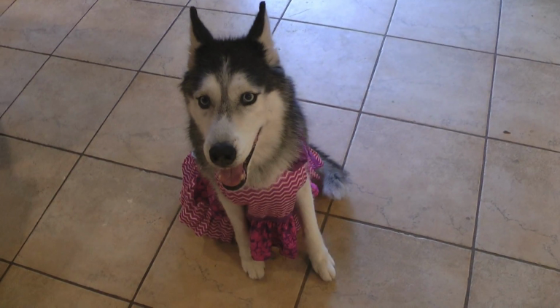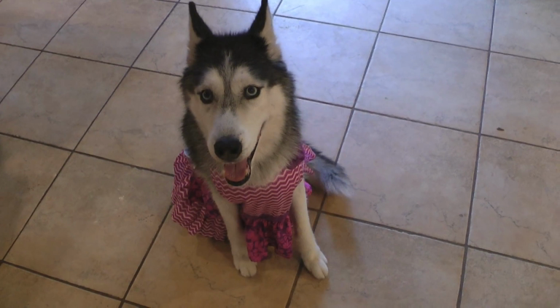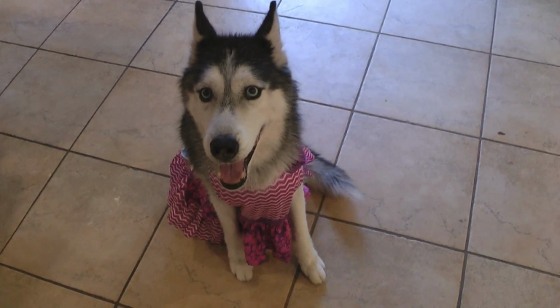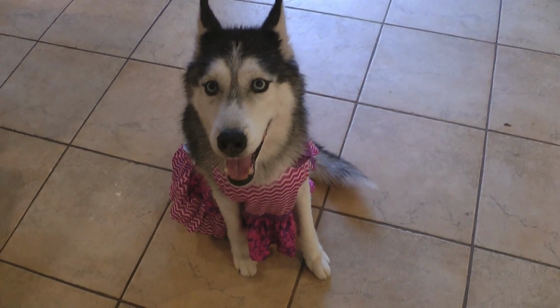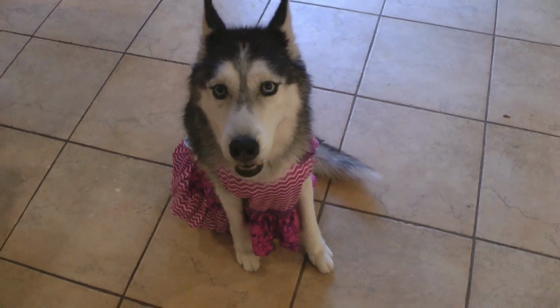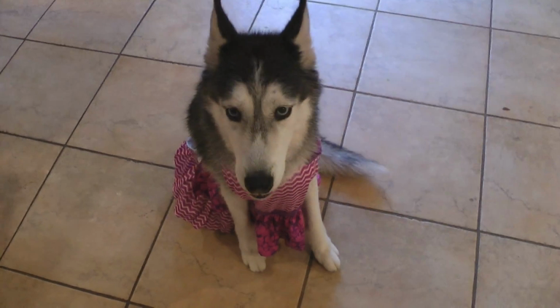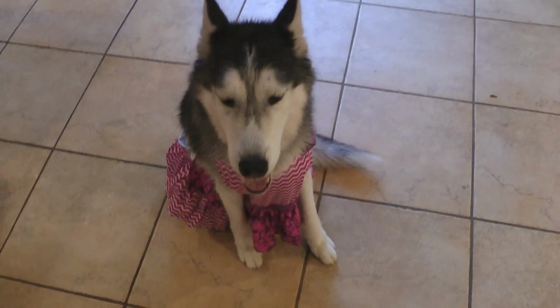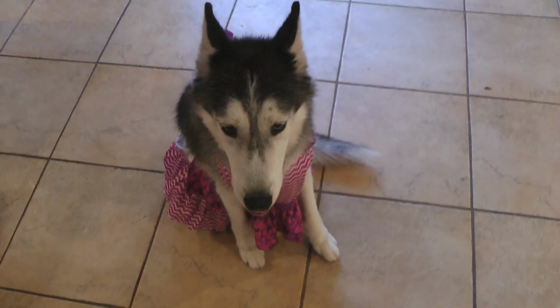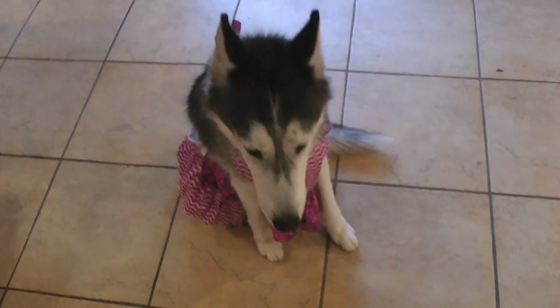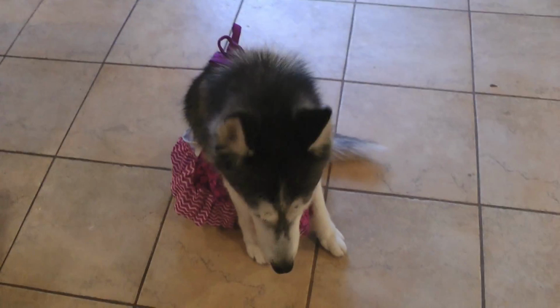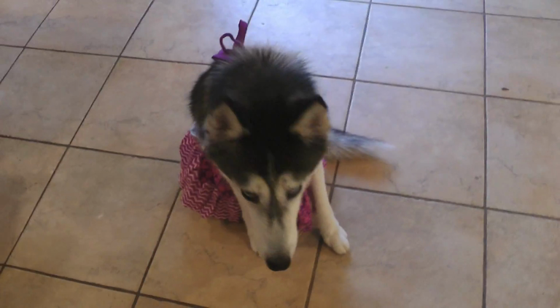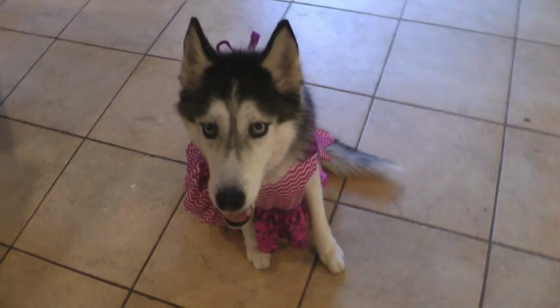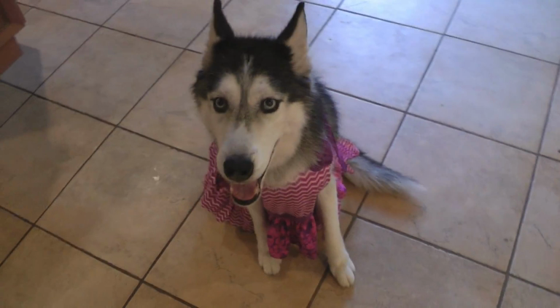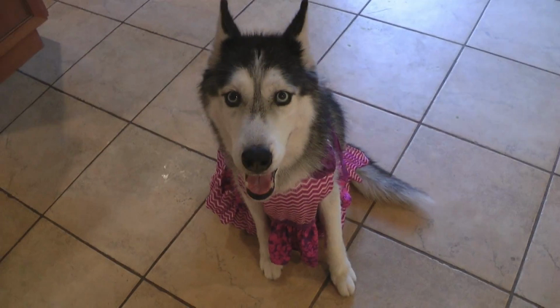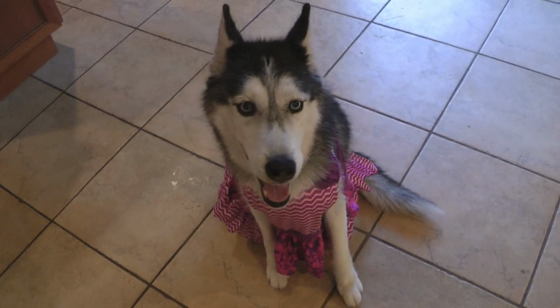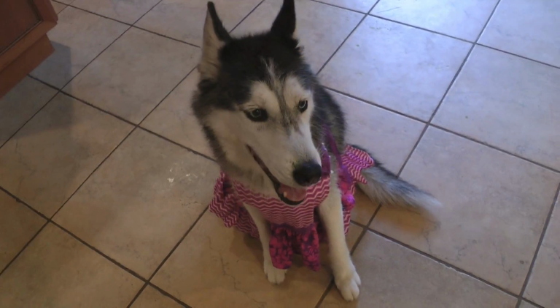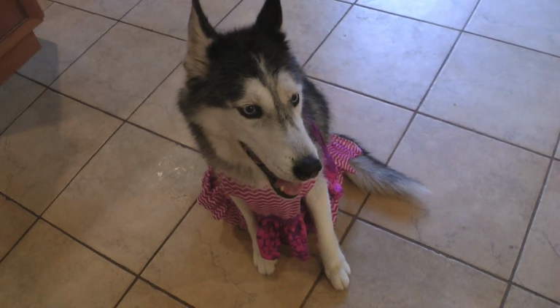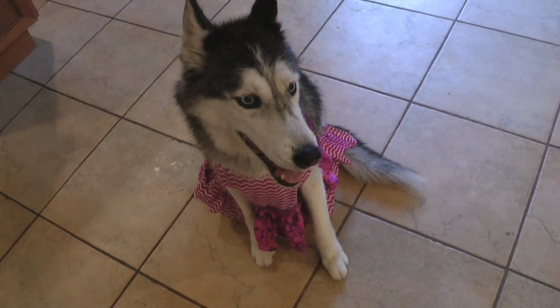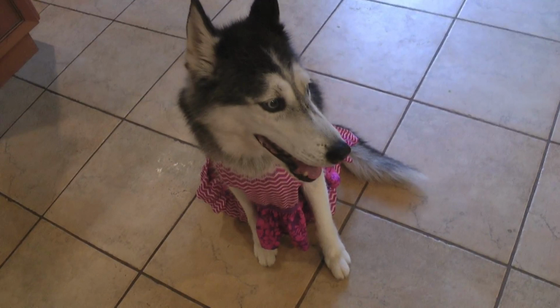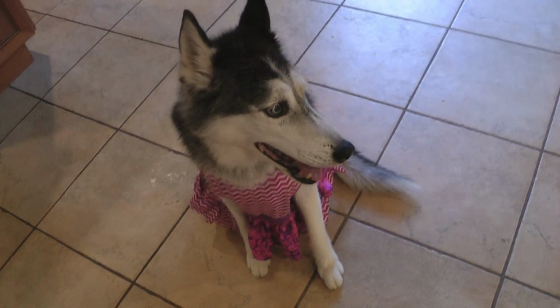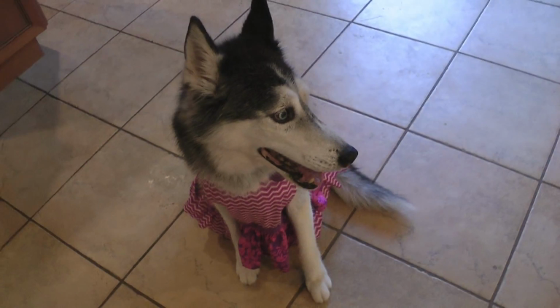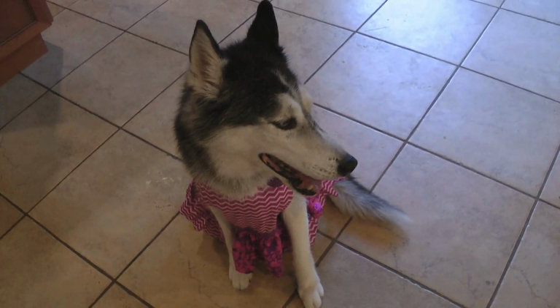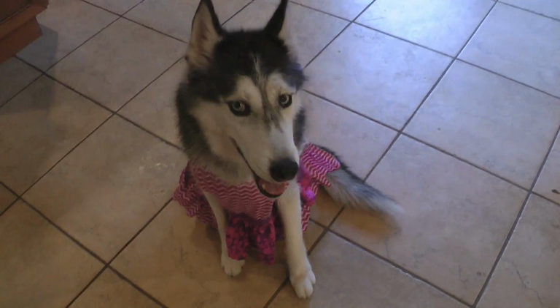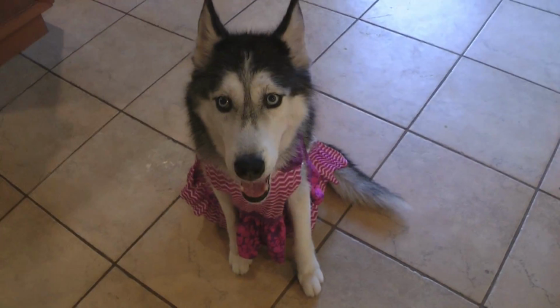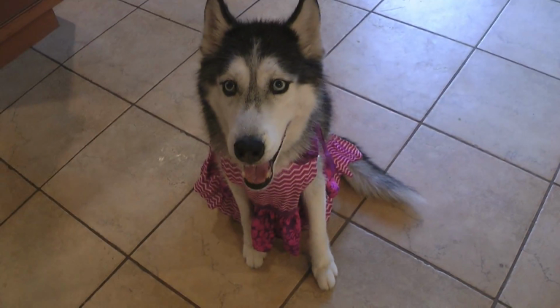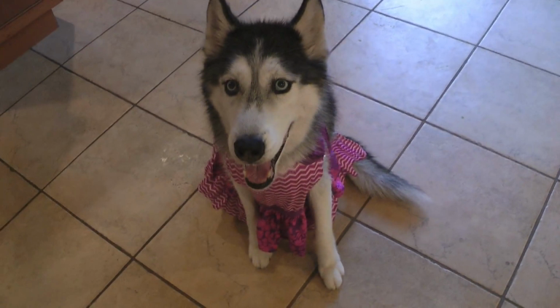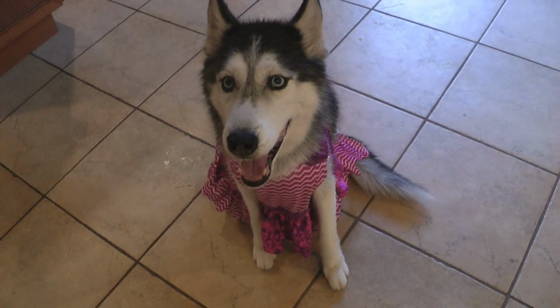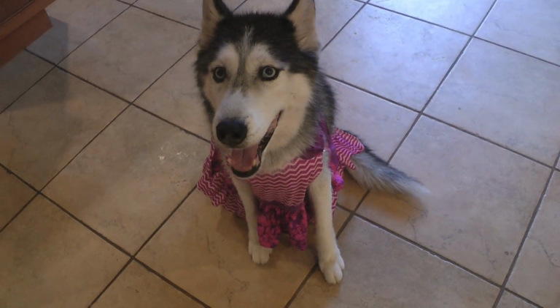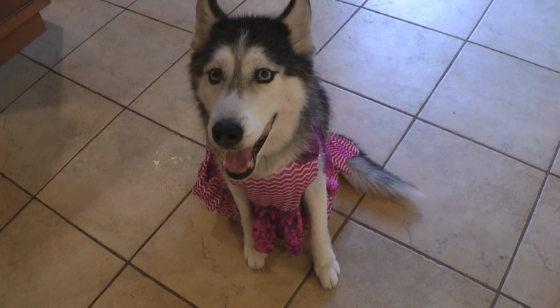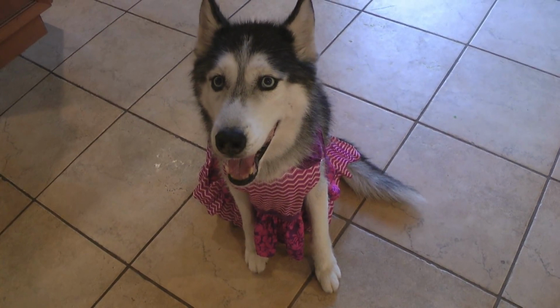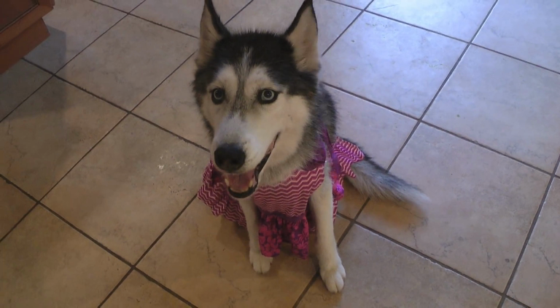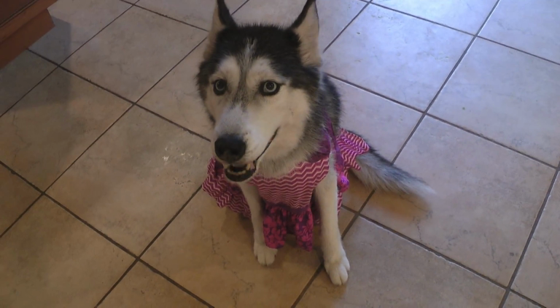Hello everyone, welcome to Cooking with Mishka. Today we're gonna learn how to bake all natural dog food with Mishka. You ready Mishka?